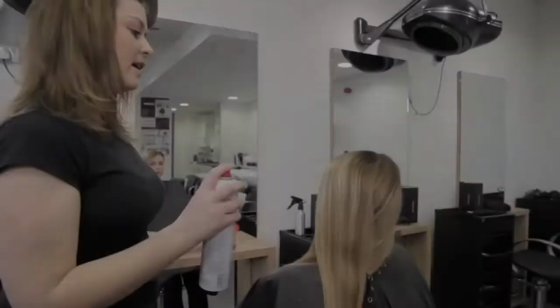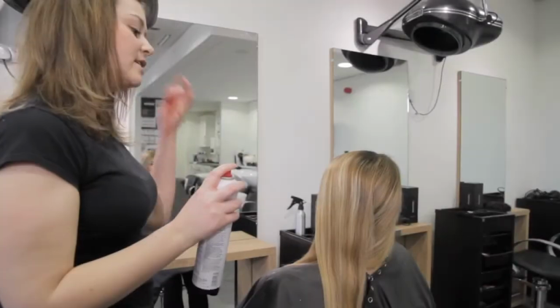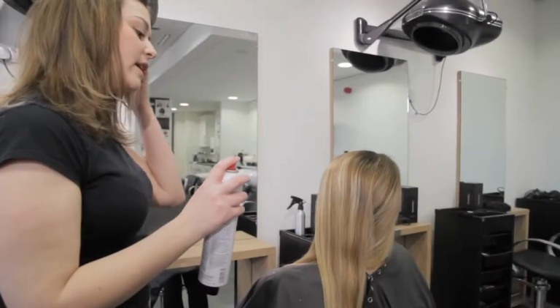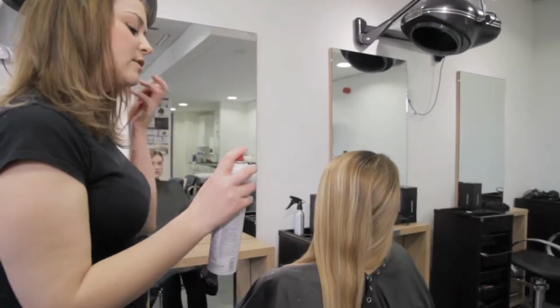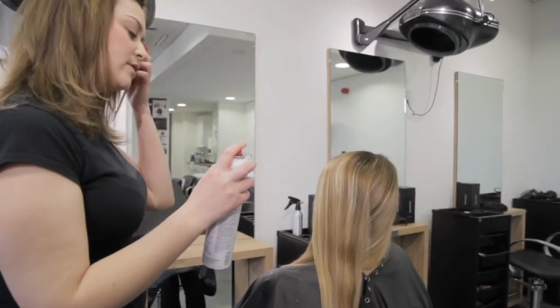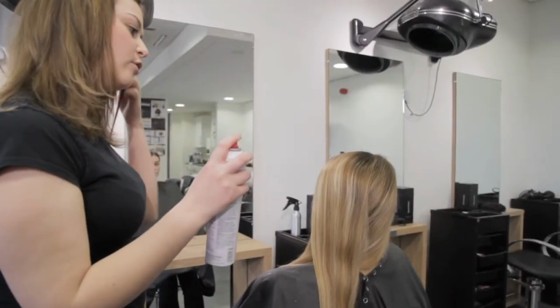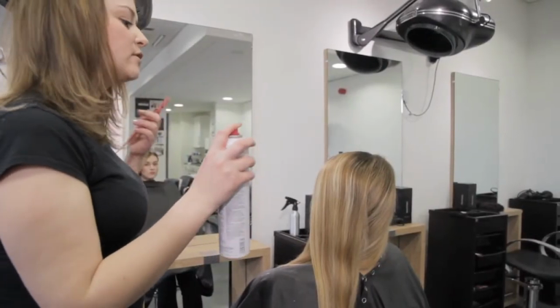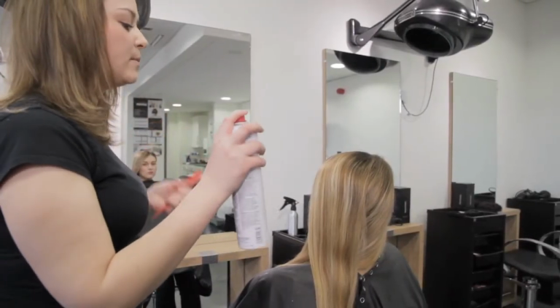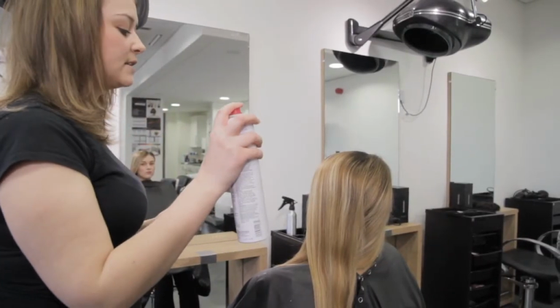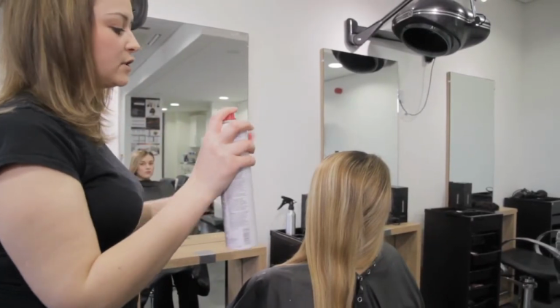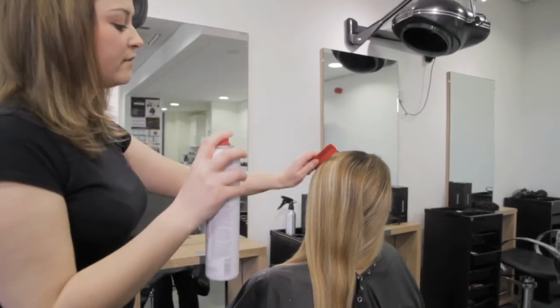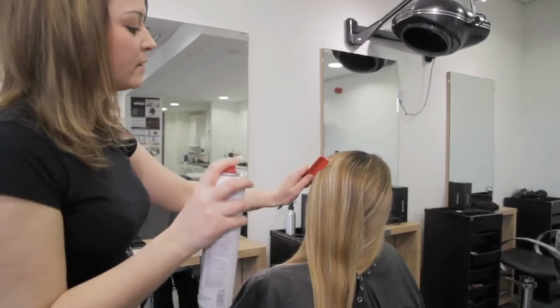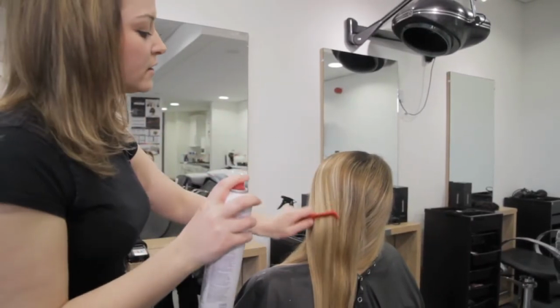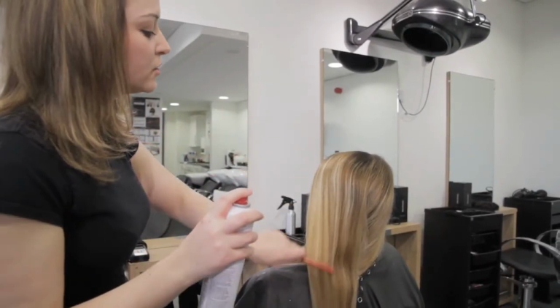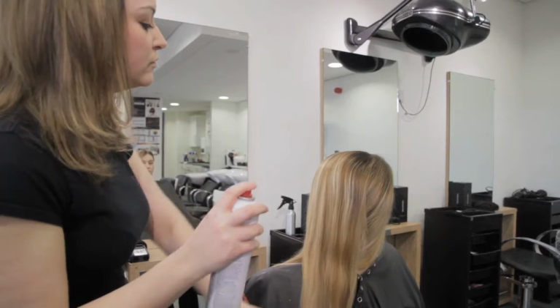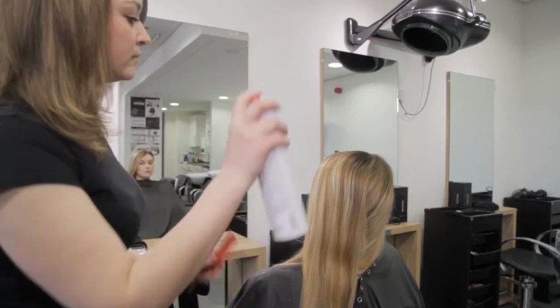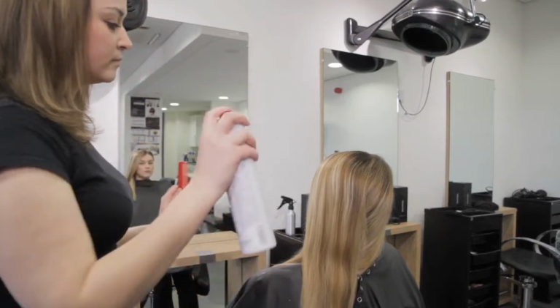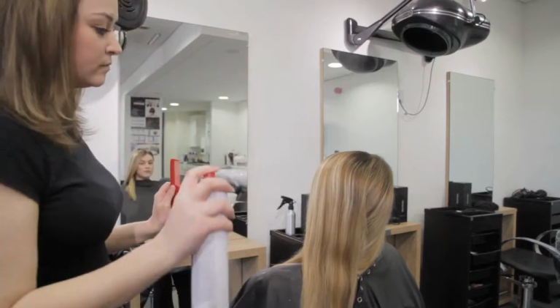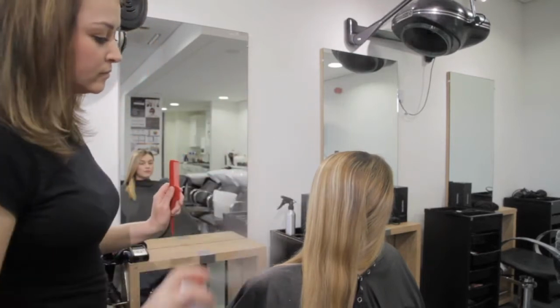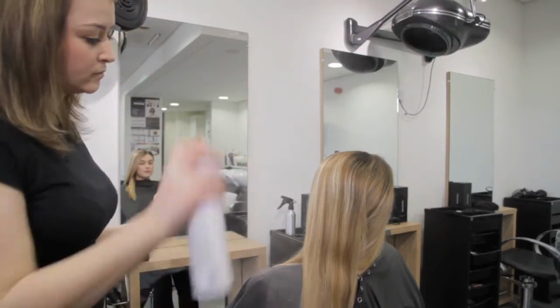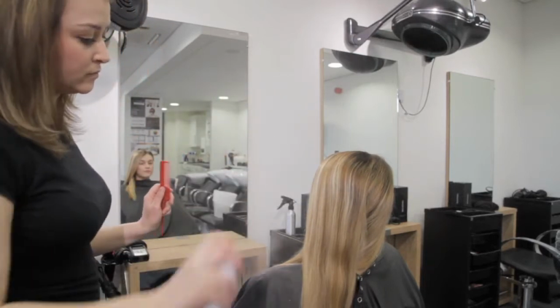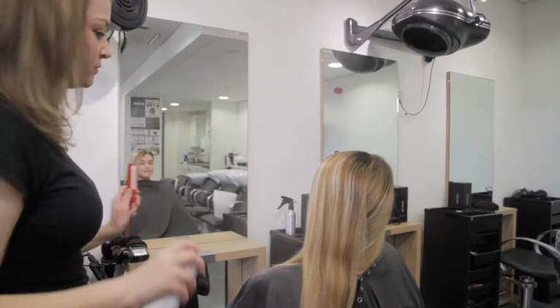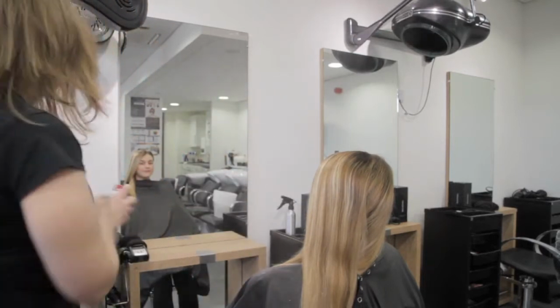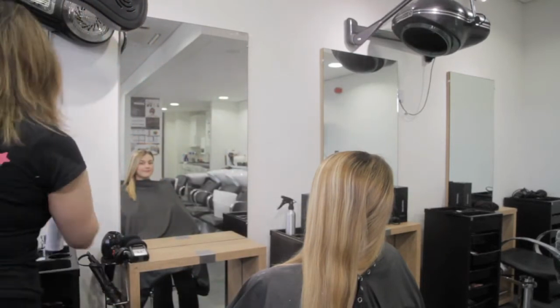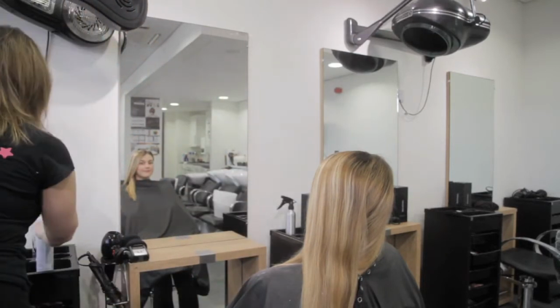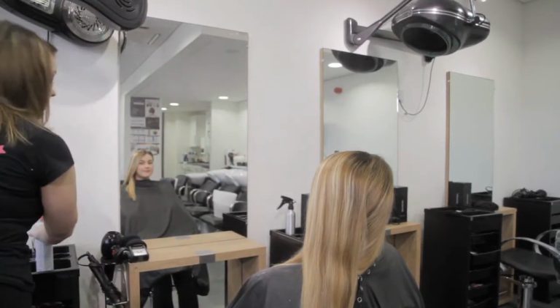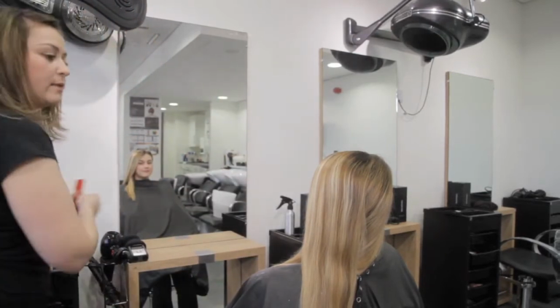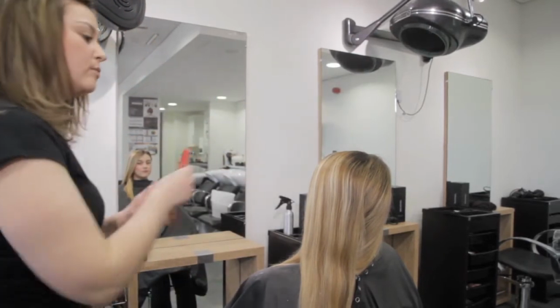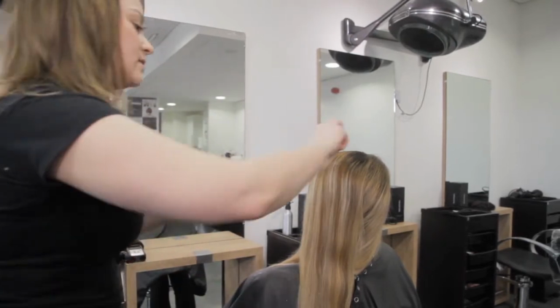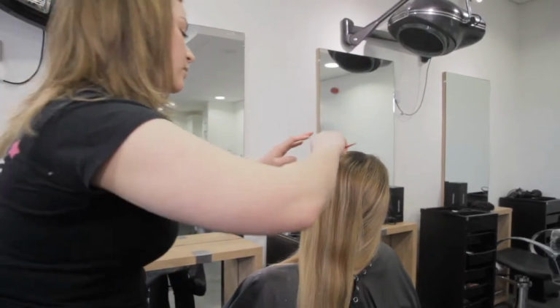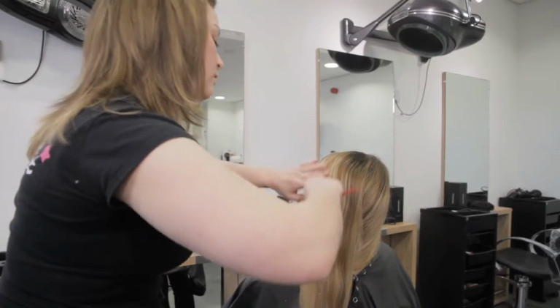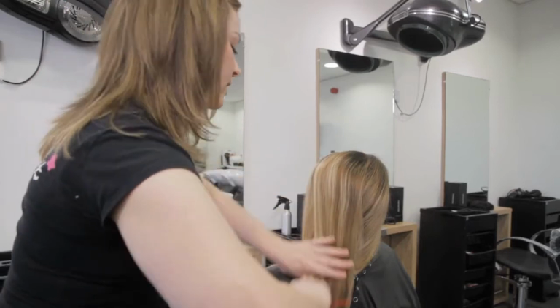At this point I'll spray on some Paul Mitchell spray wax to make sure any flyaways are under control. Then I'll comb this product through the hair.